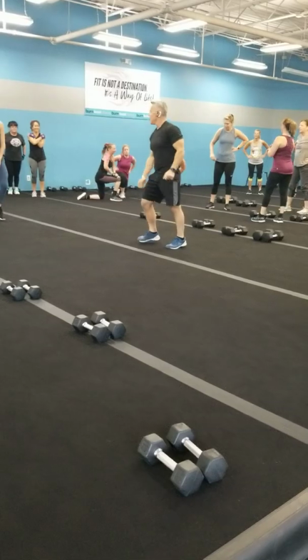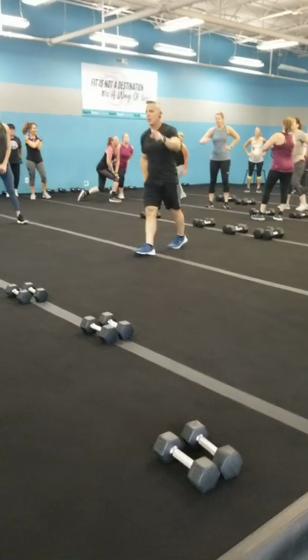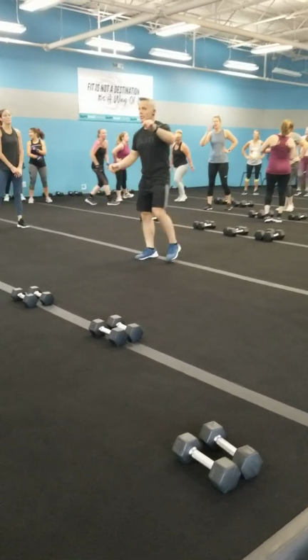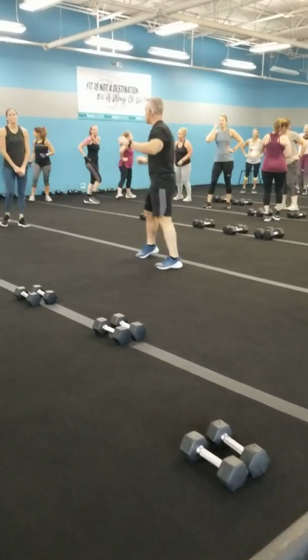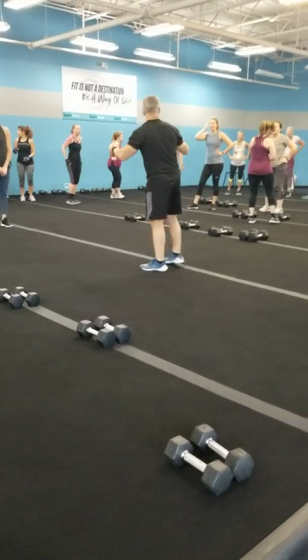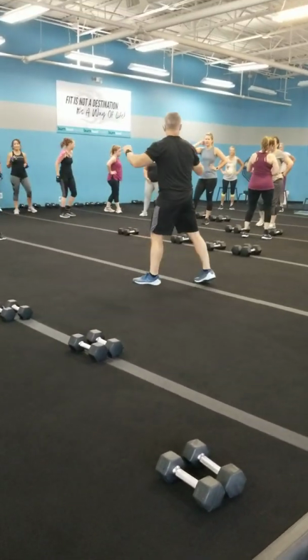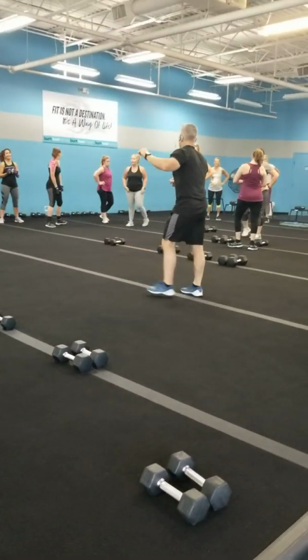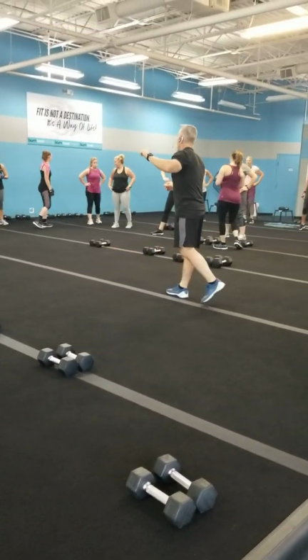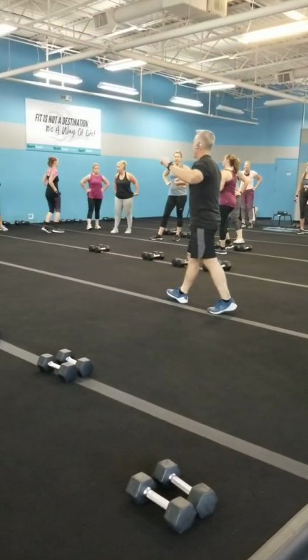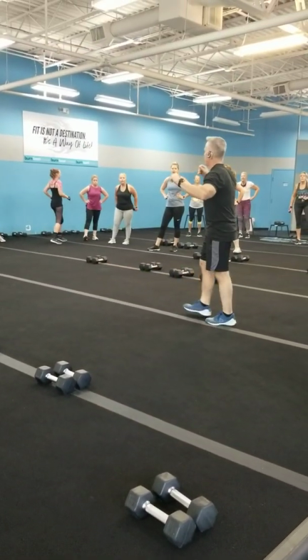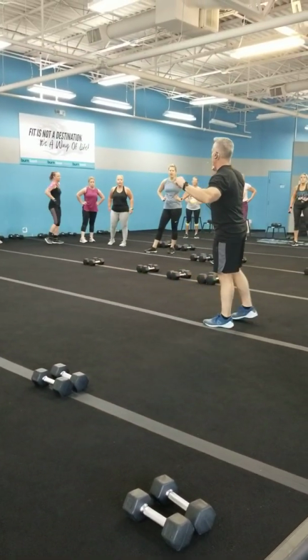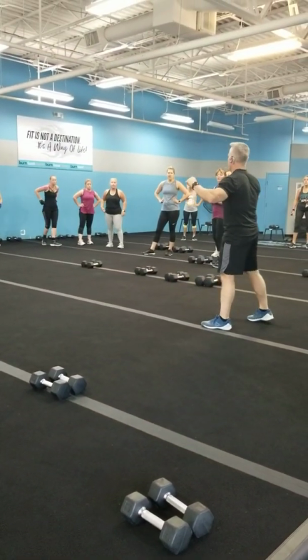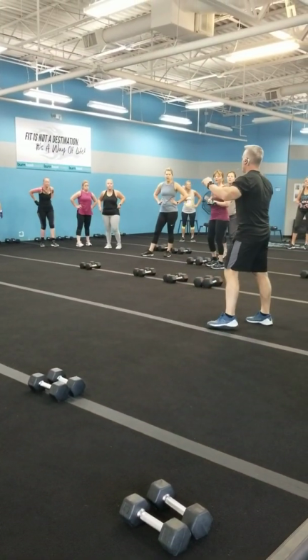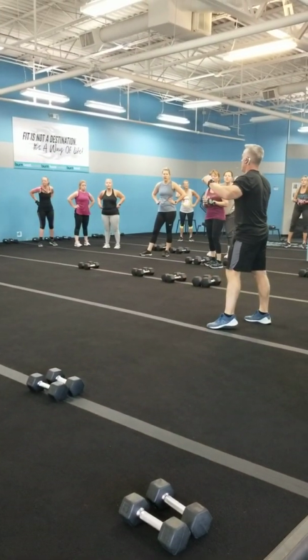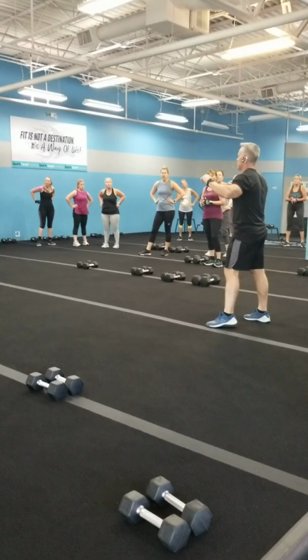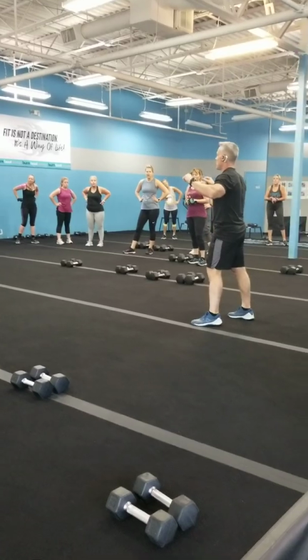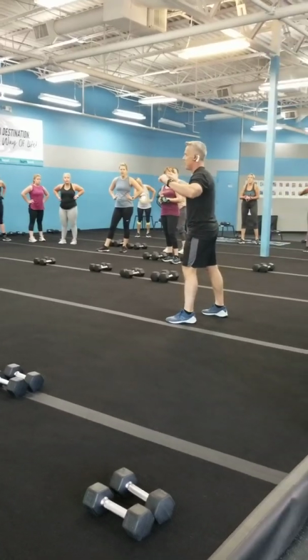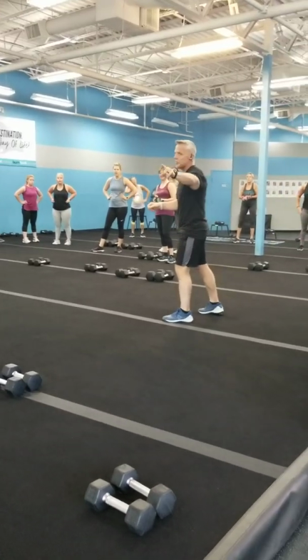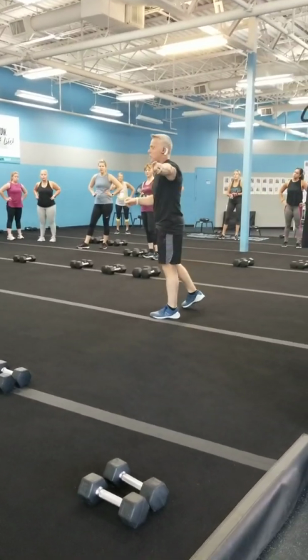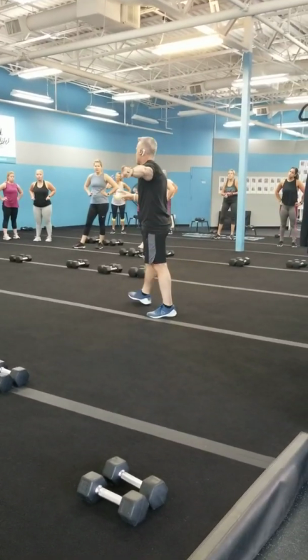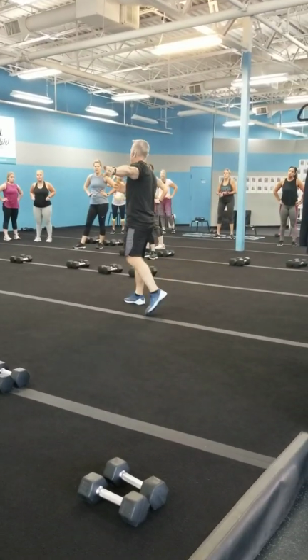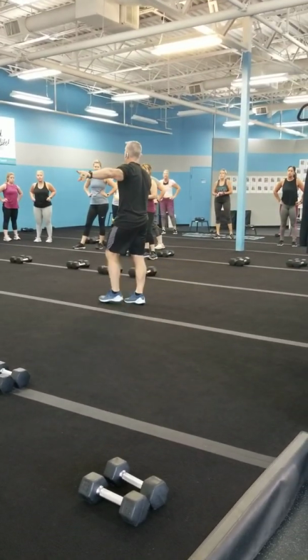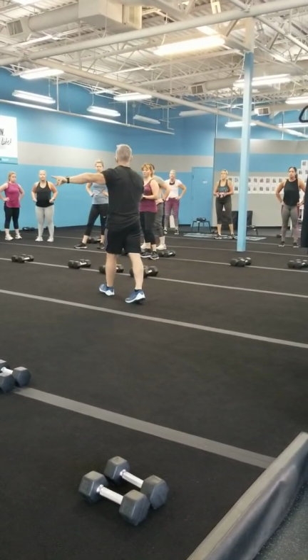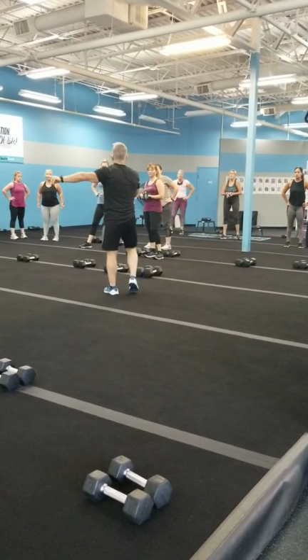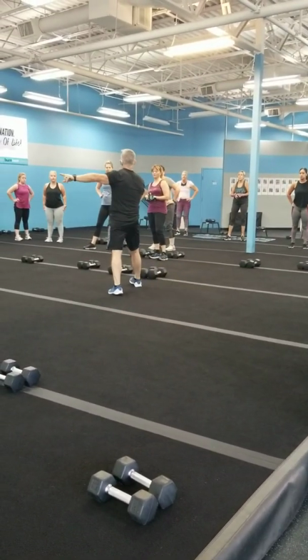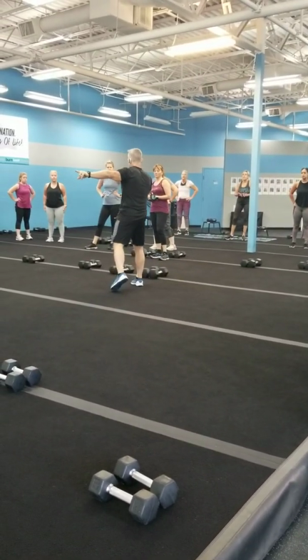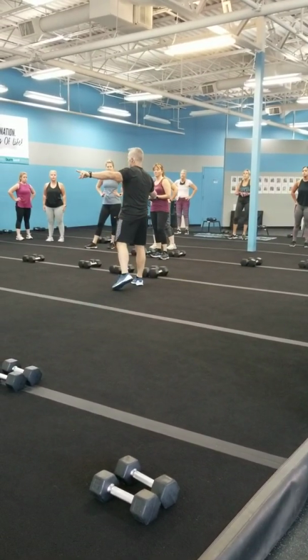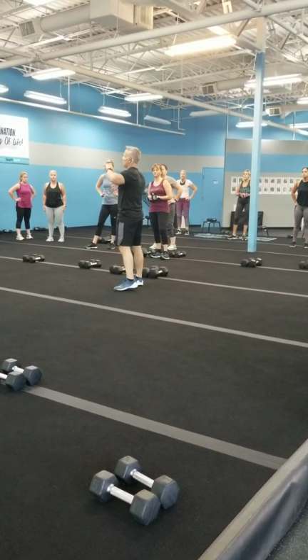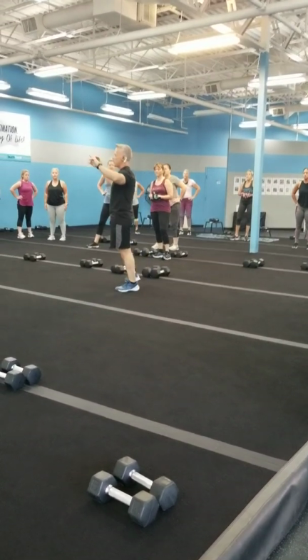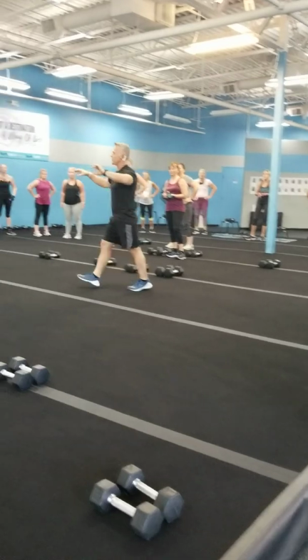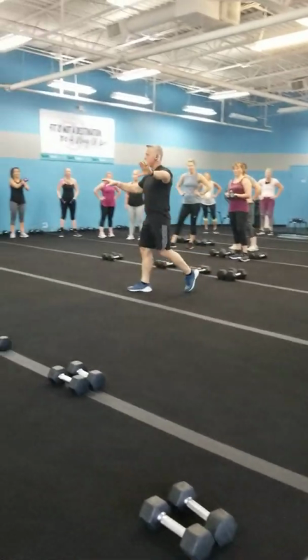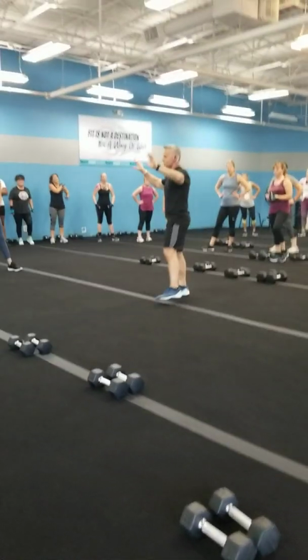So guys, just so you know, I have a new trainer coming in tonight to train with Tori. She's going to film me so that trainer knows the moves I'm doing.